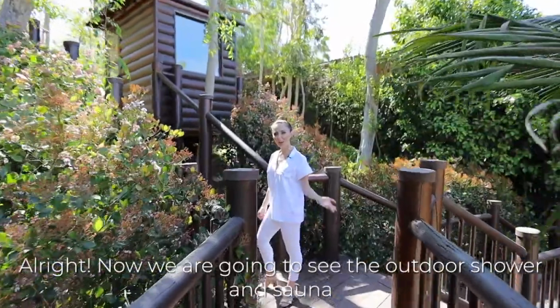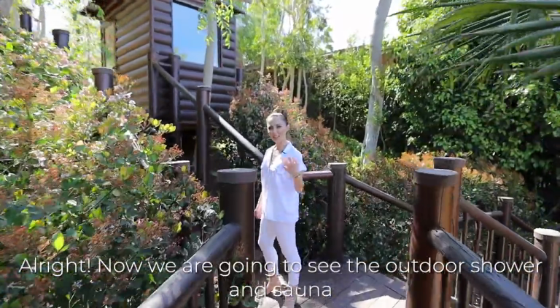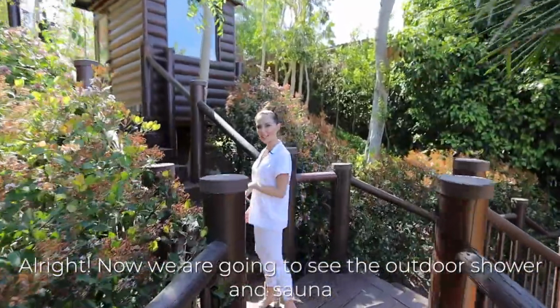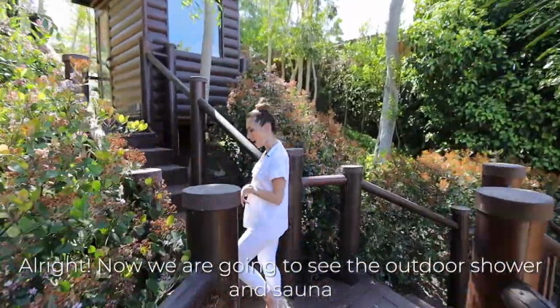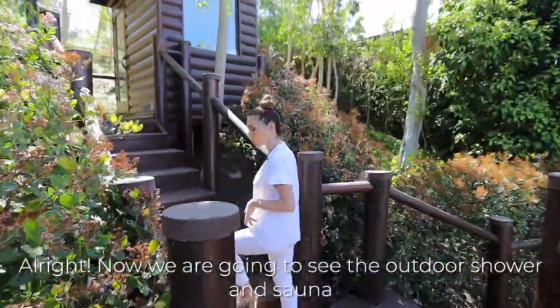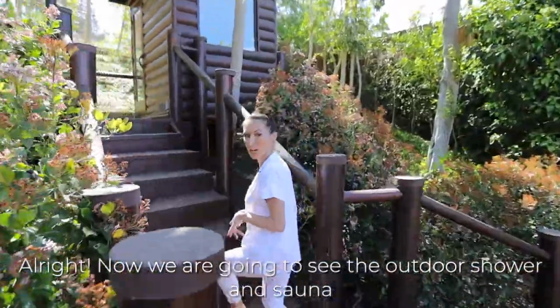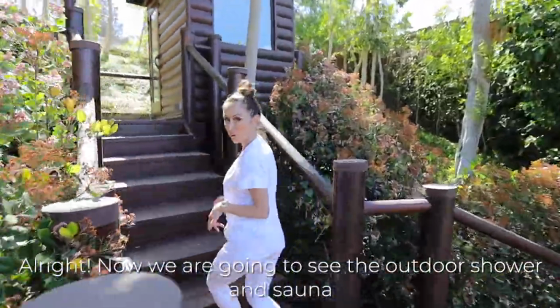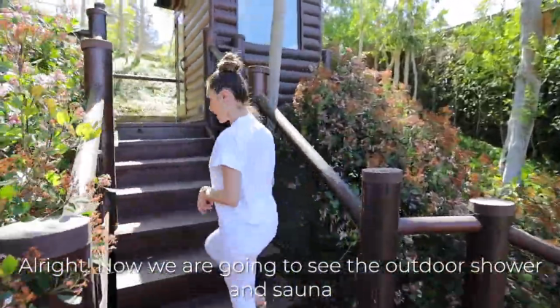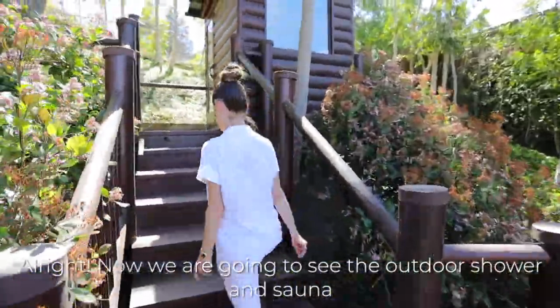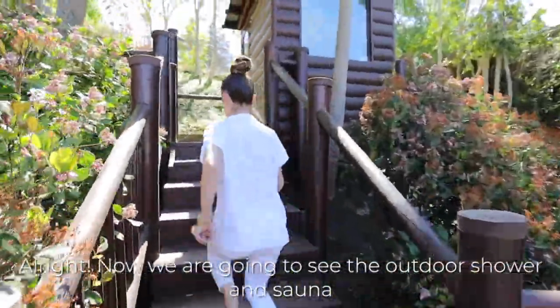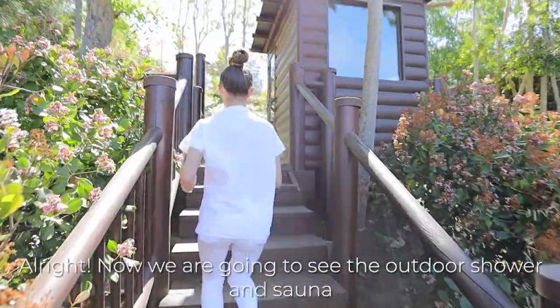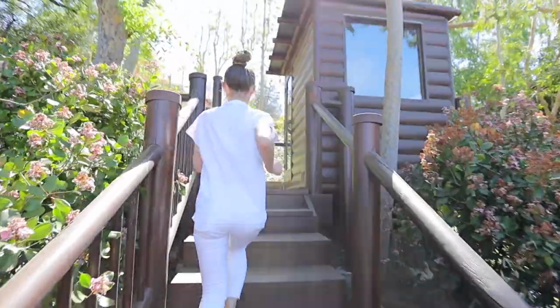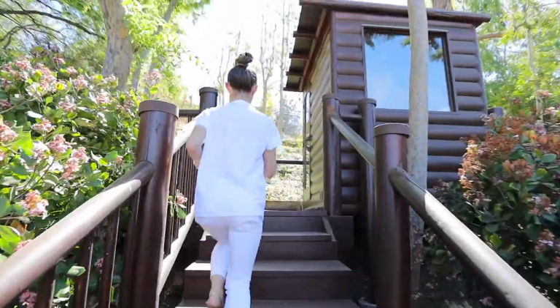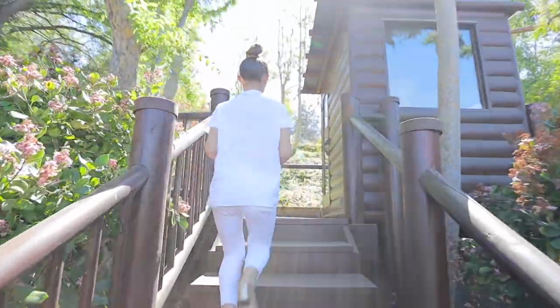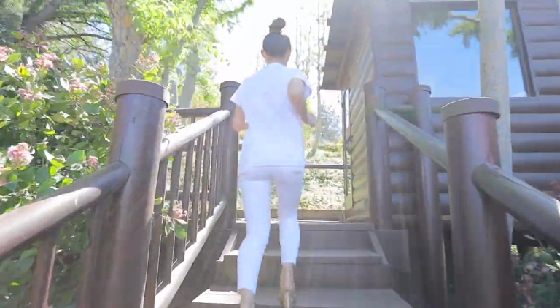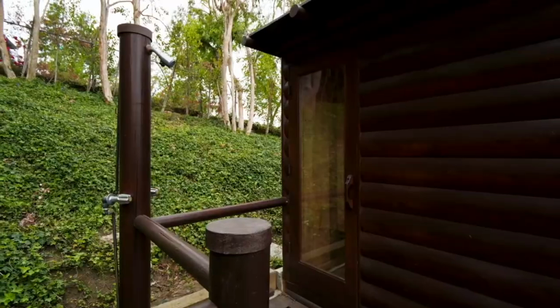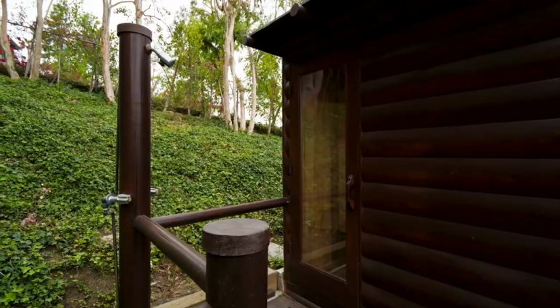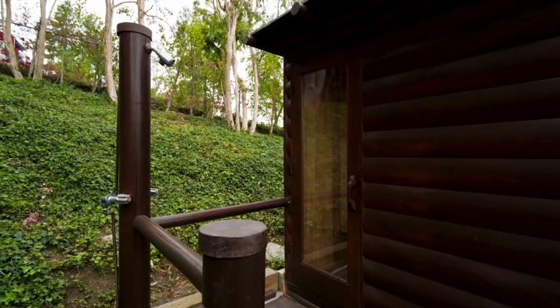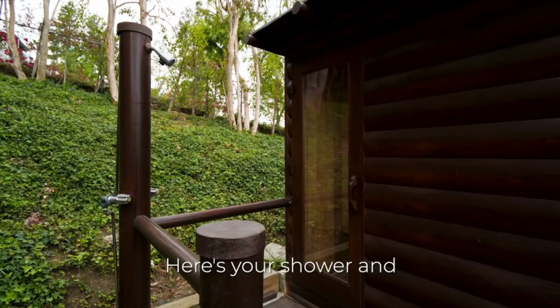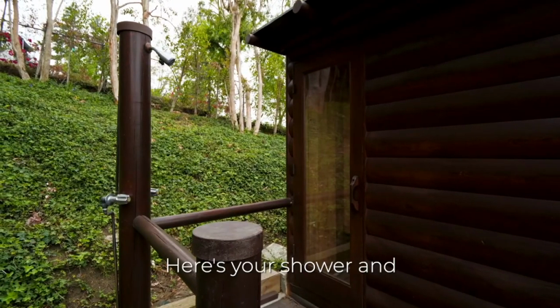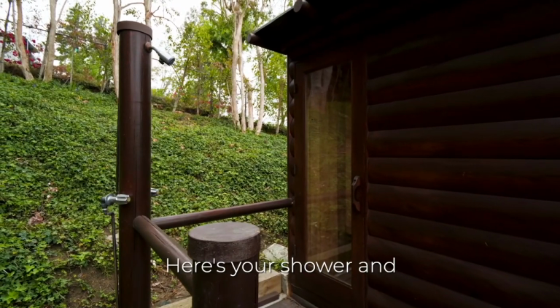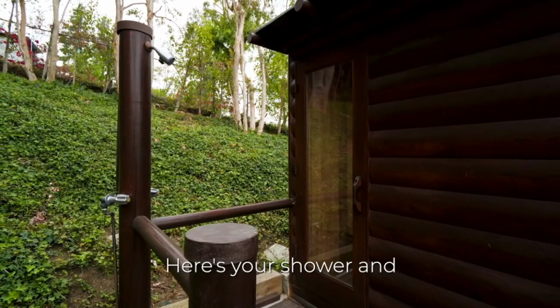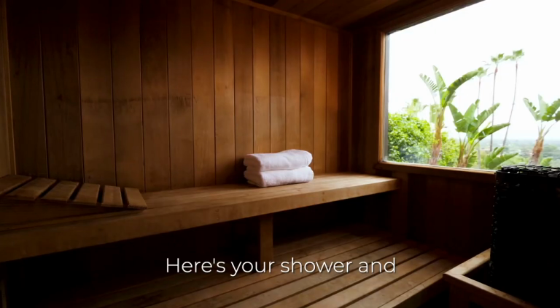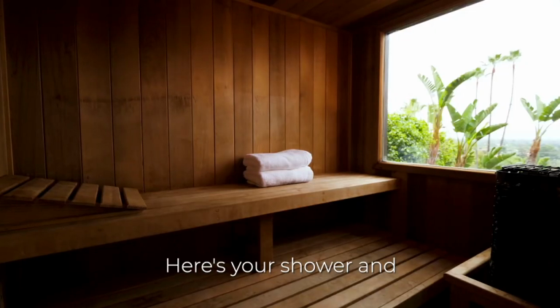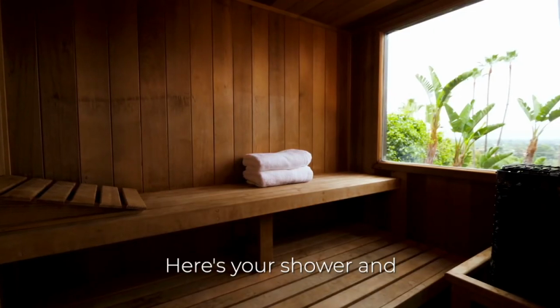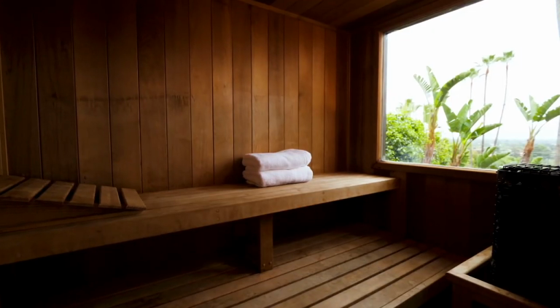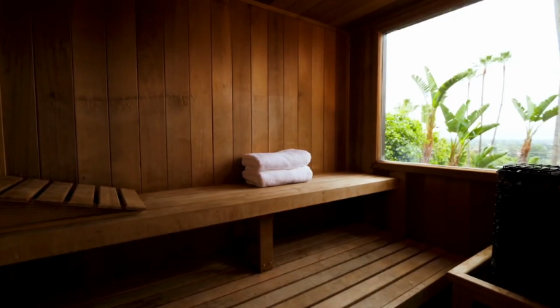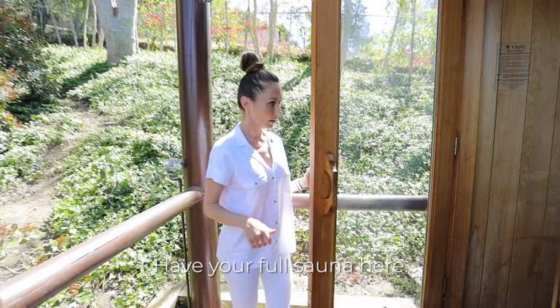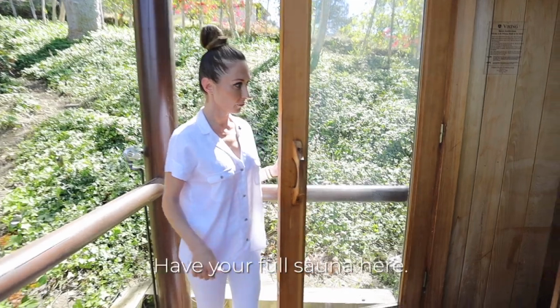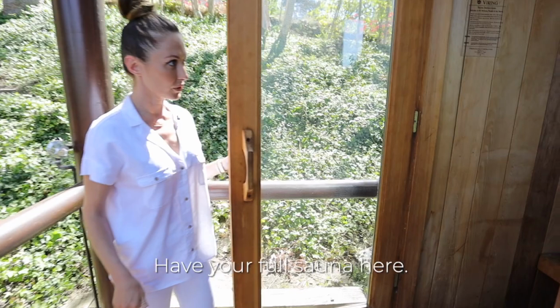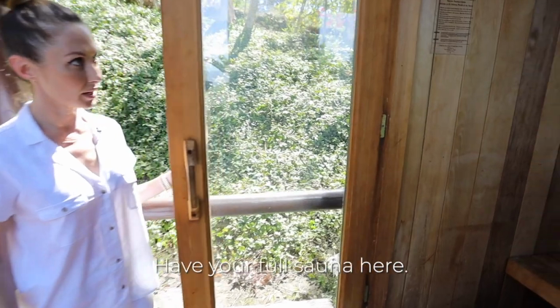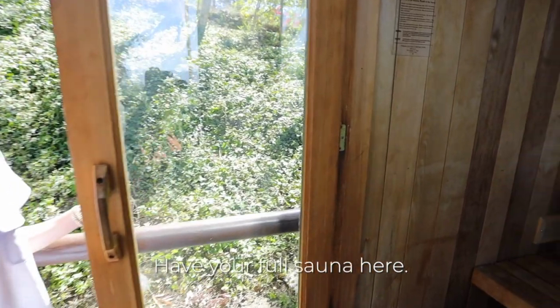Now we're going to see the outdoor shower and sauna. Here's your shower and you have your full sauna here.